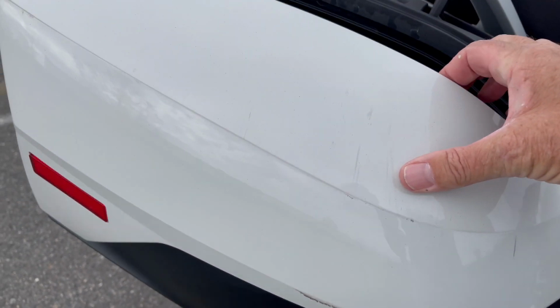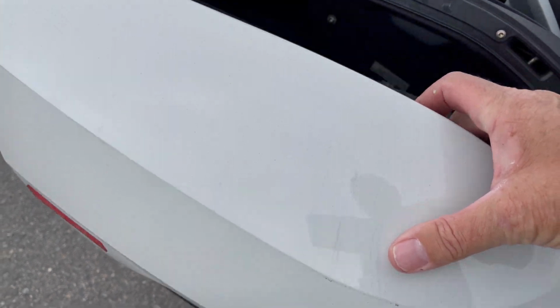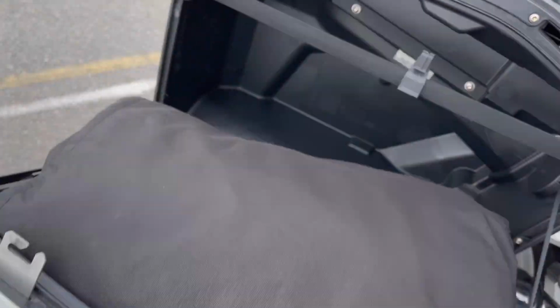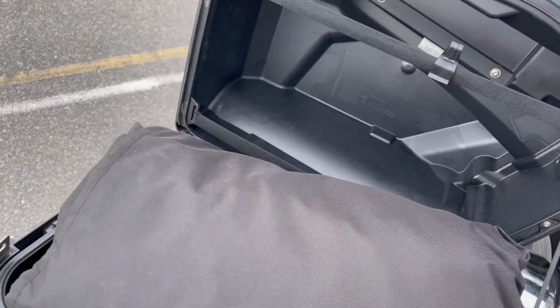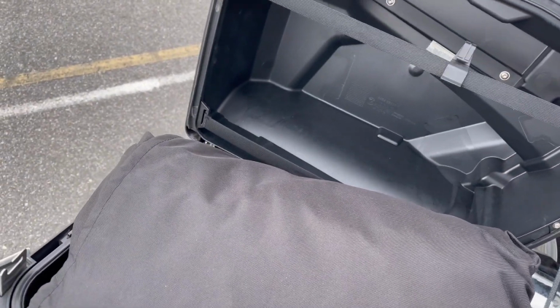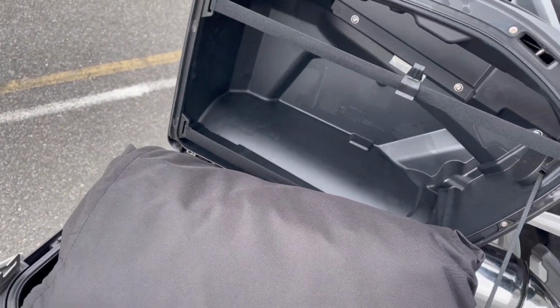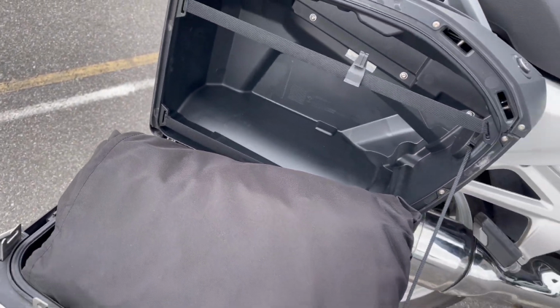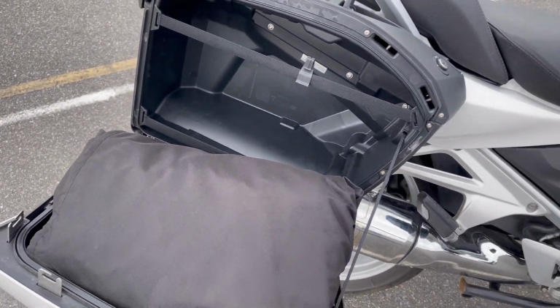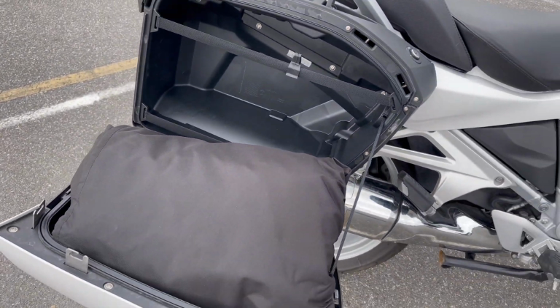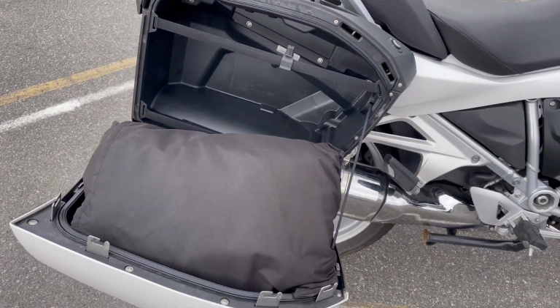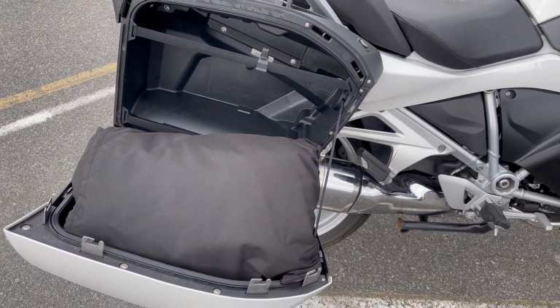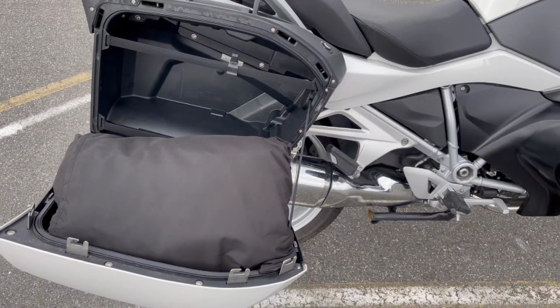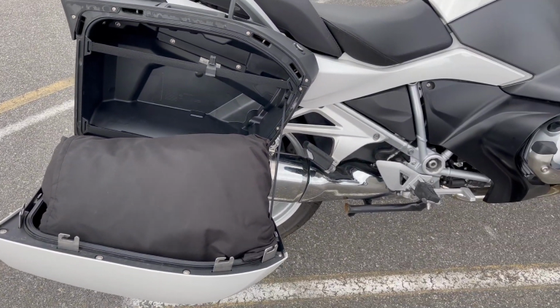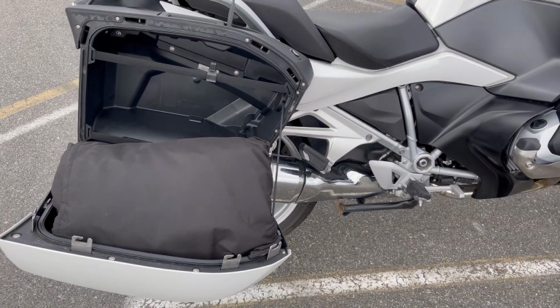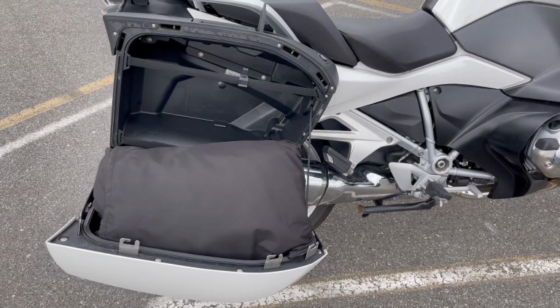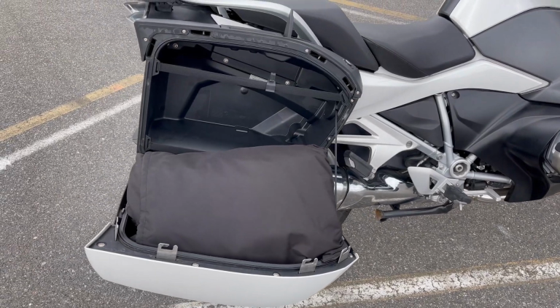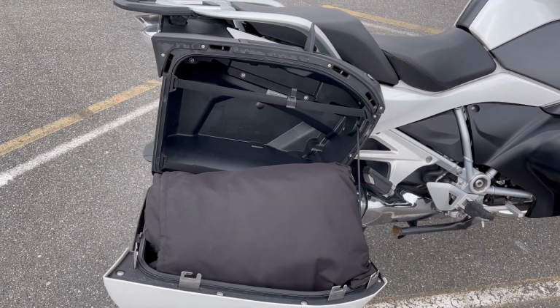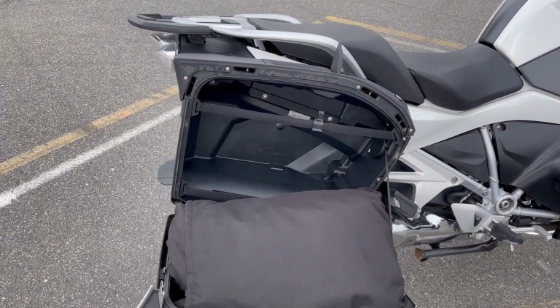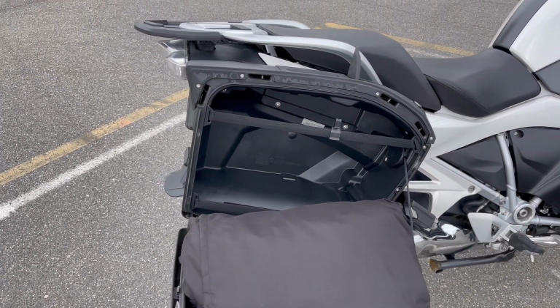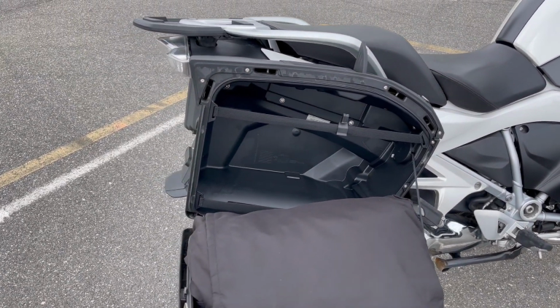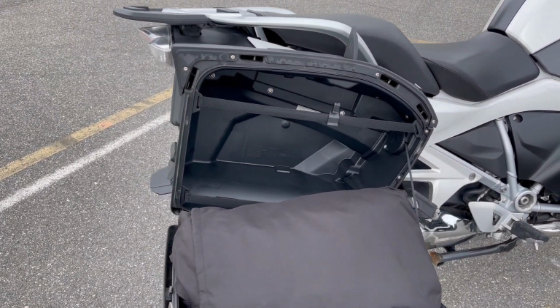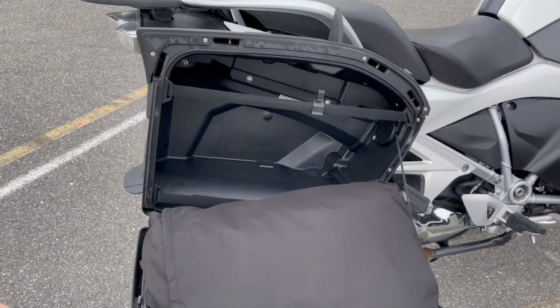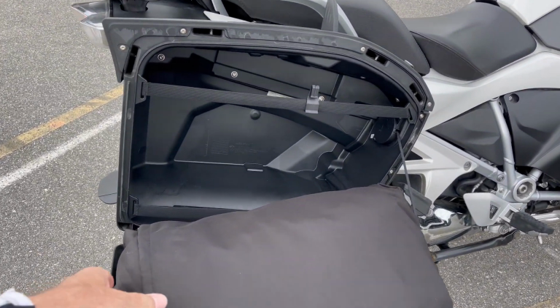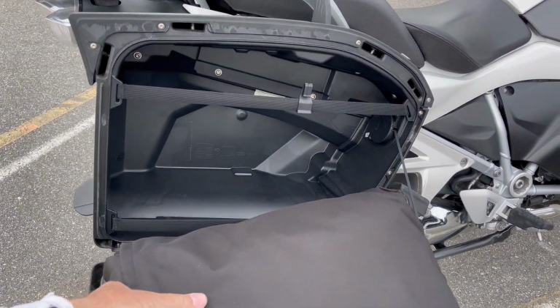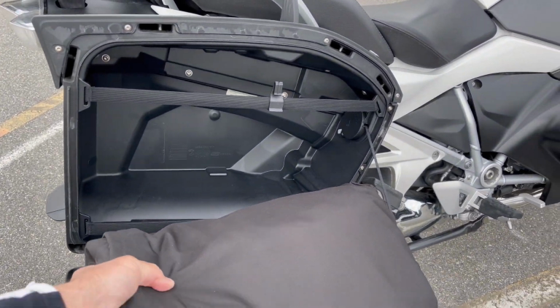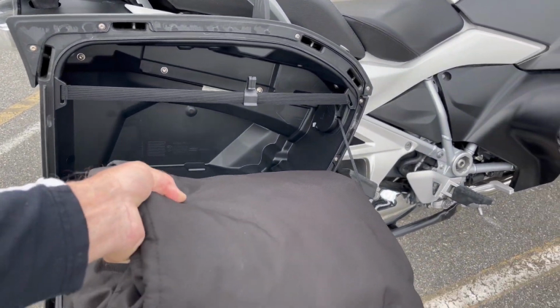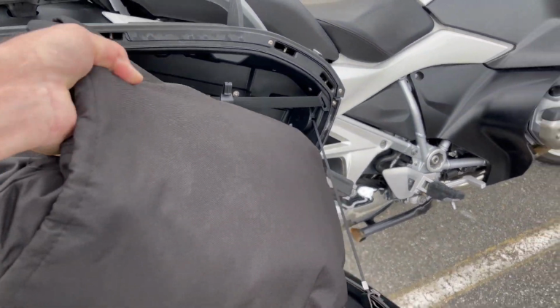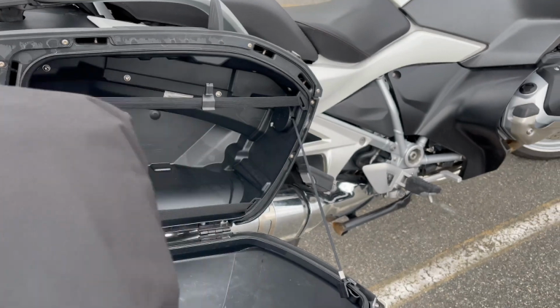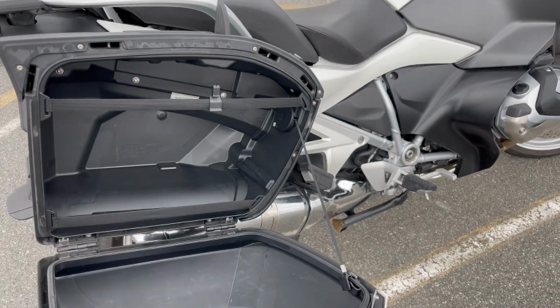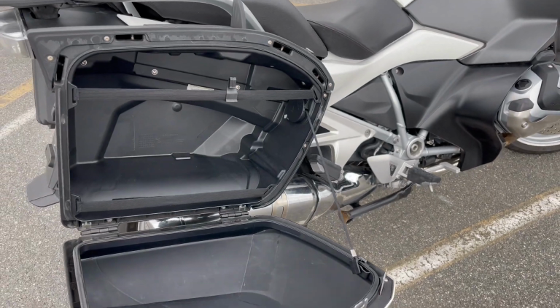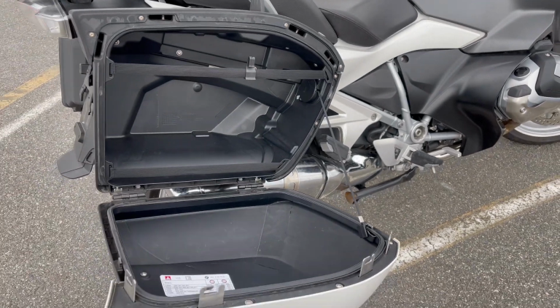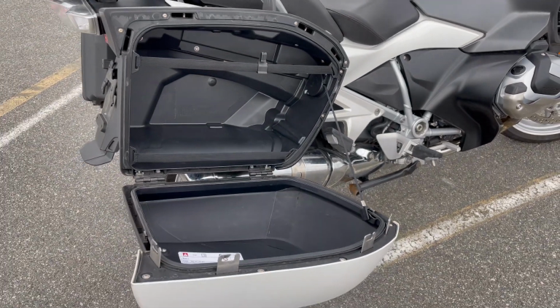The panniers open up very easily. This motorcycle also comes with a motorcycle cover as part of the package. Coming up next is a bit of exhaust note.